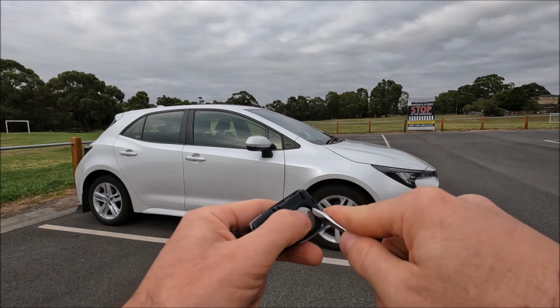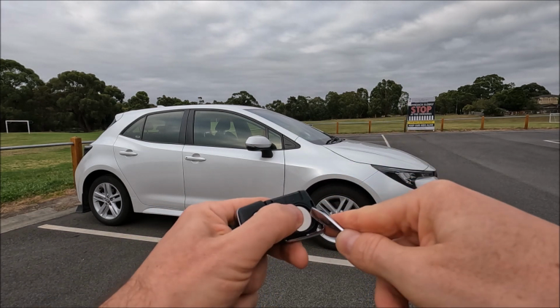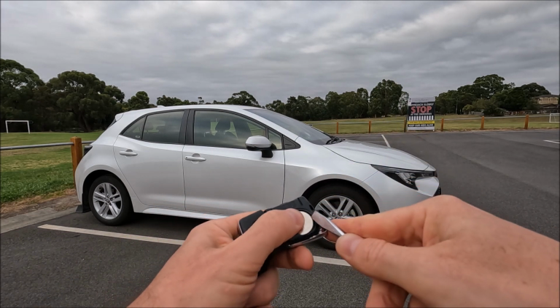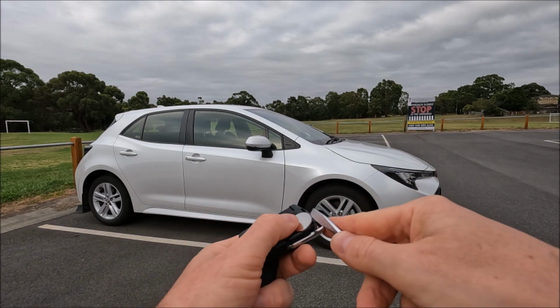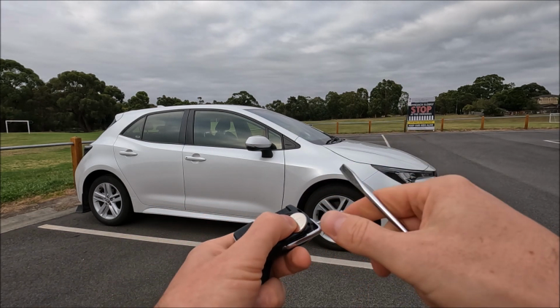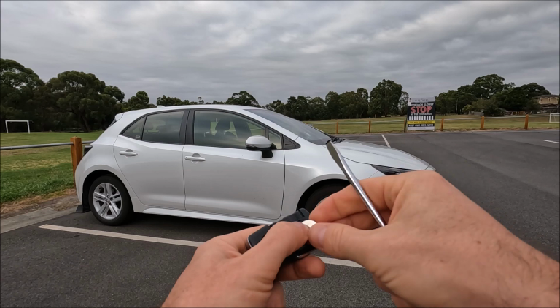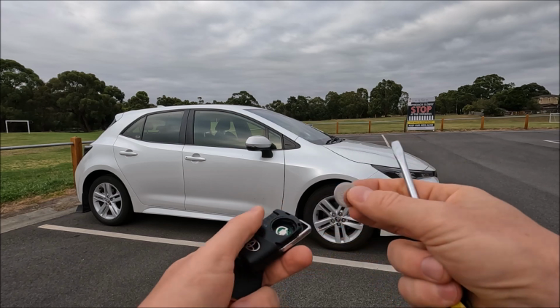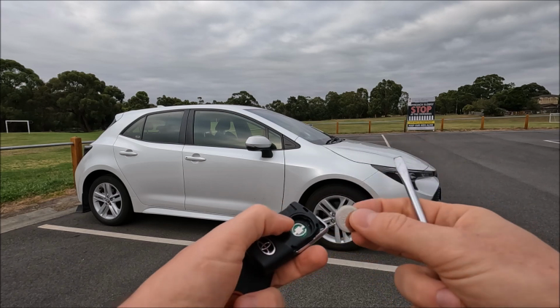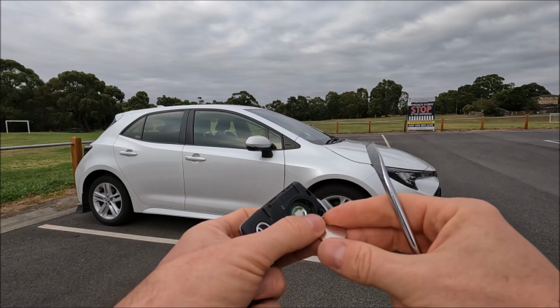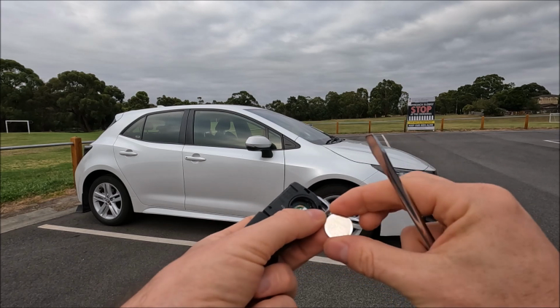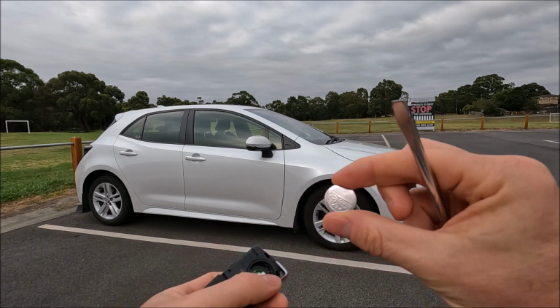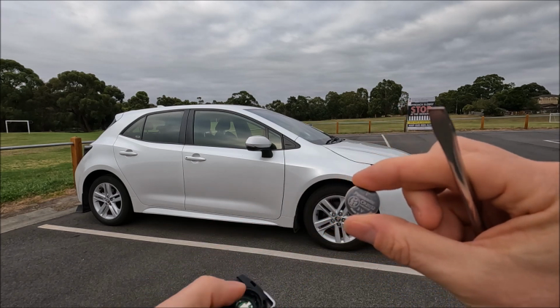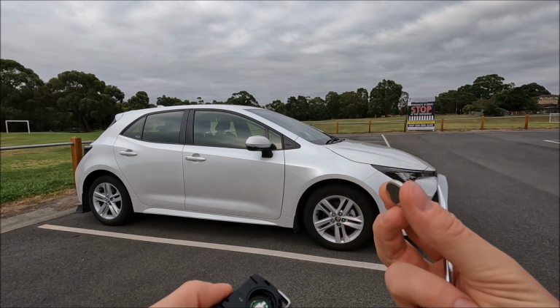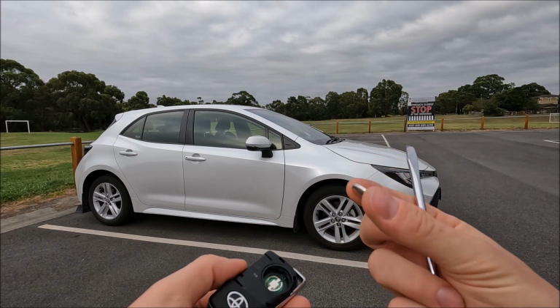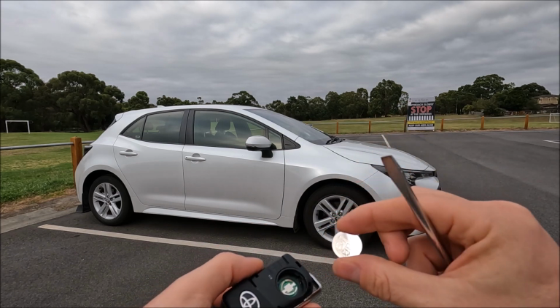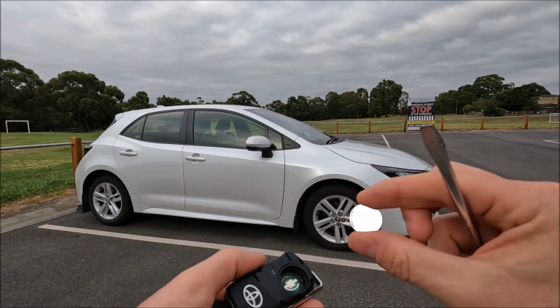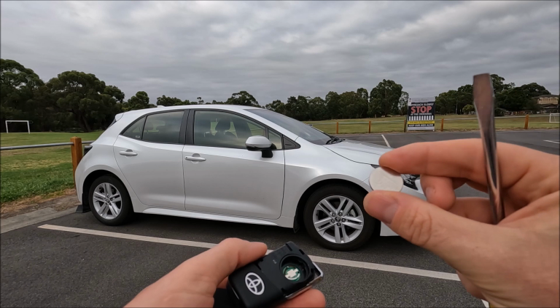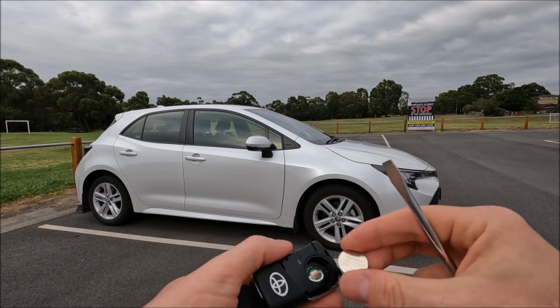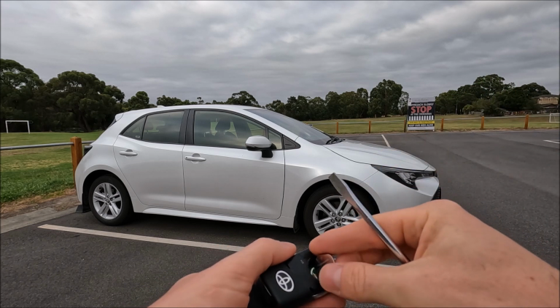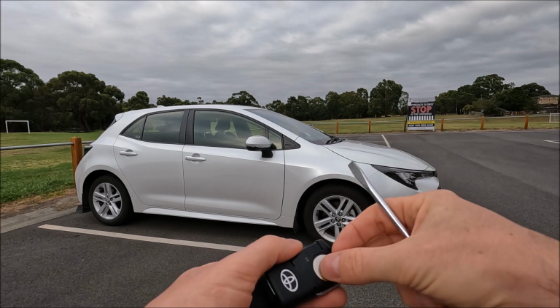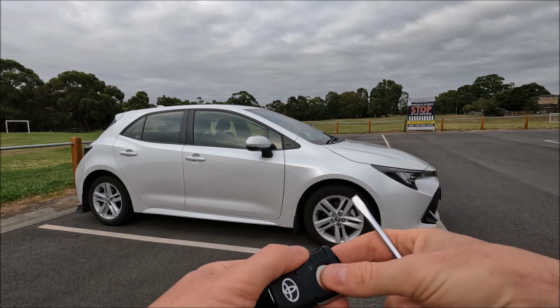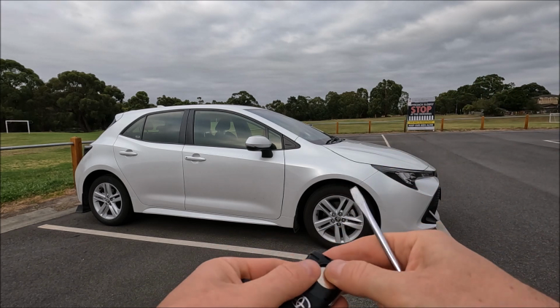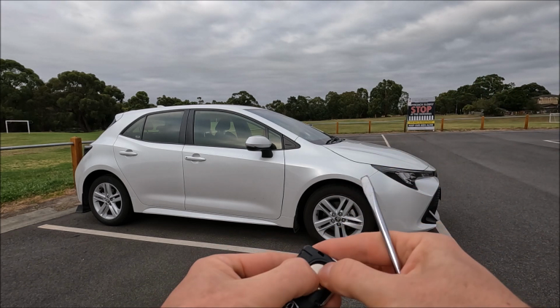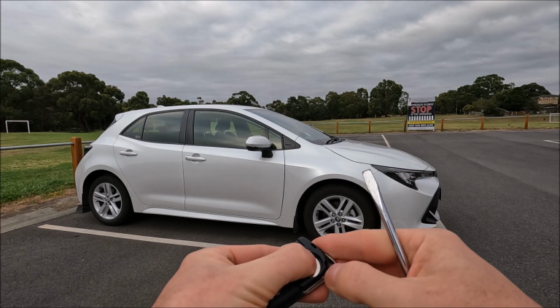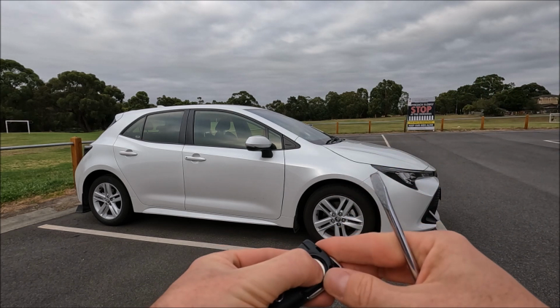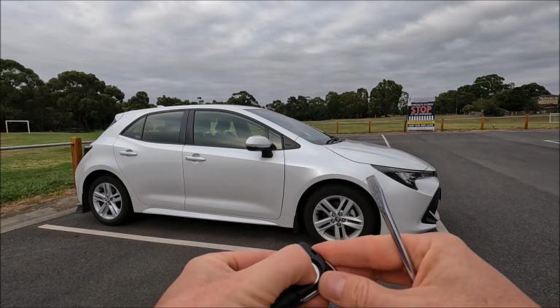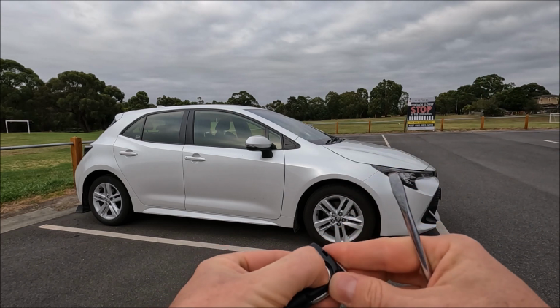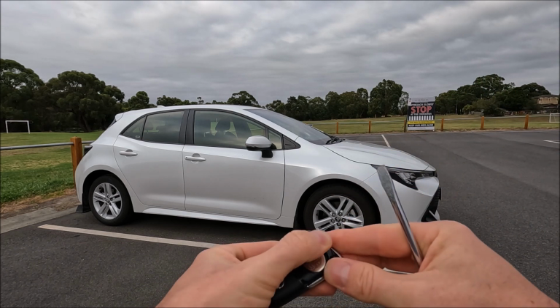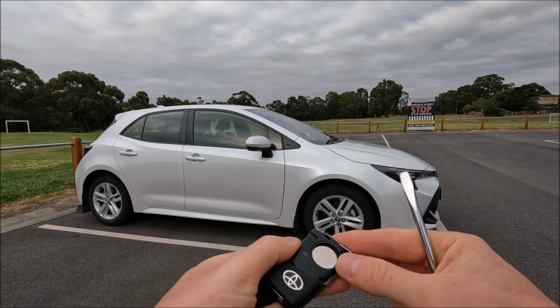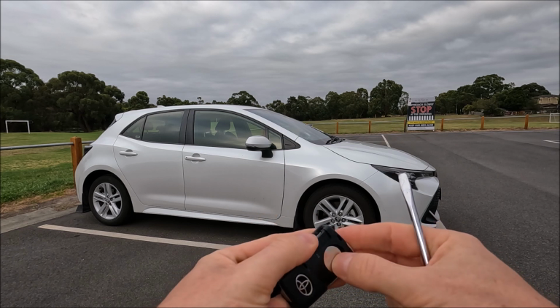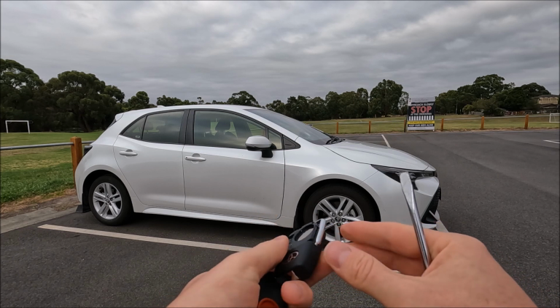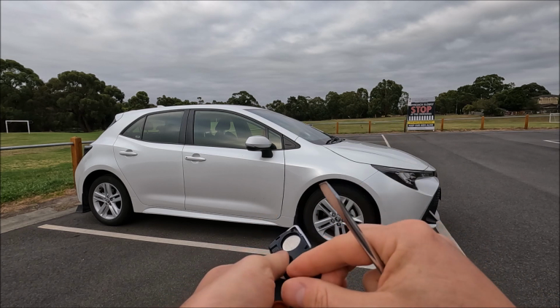All we're going to do is get our flat object just in the corner there, and that allows us to take the battery out. There's only one battery, and then once we've got our new battery, pop it straight back in with the writing facing outwards, making sure it's hit all the tabs on the way around so it's not going to fall out.